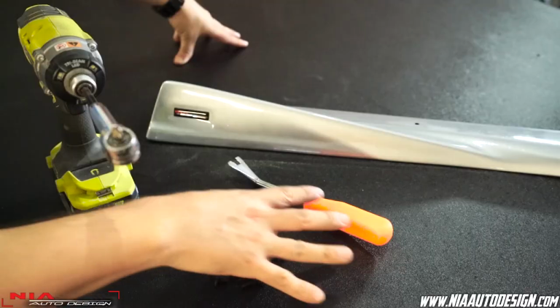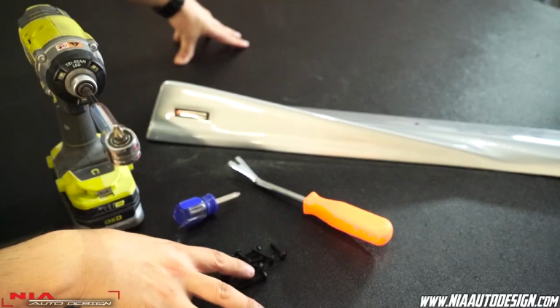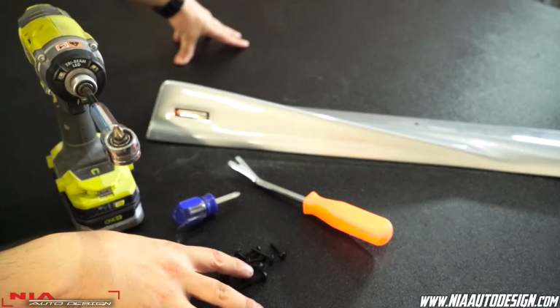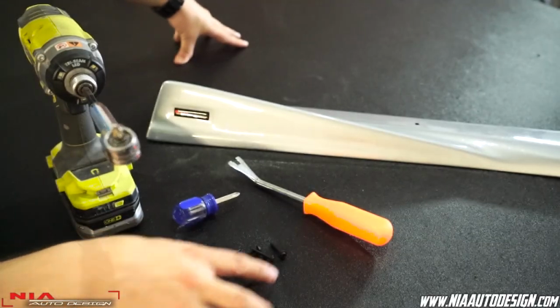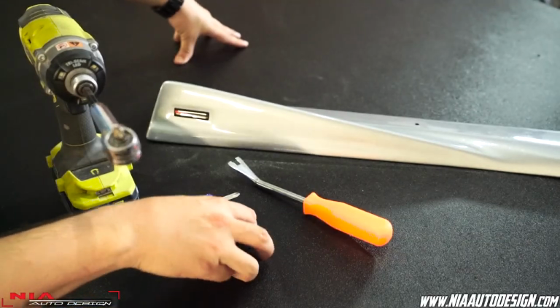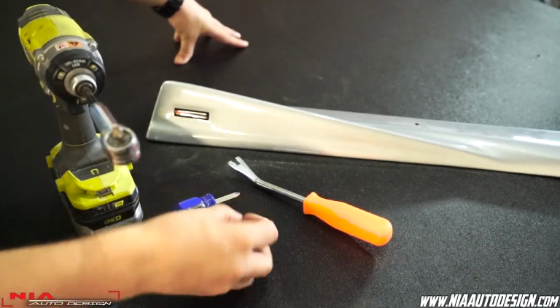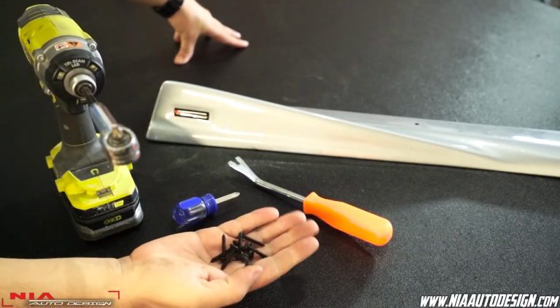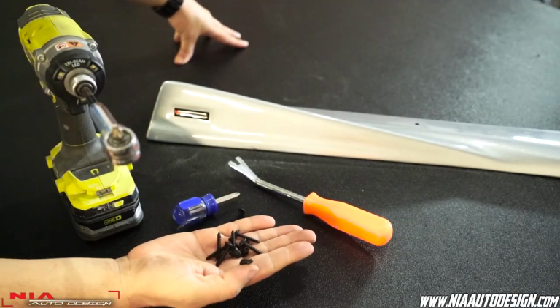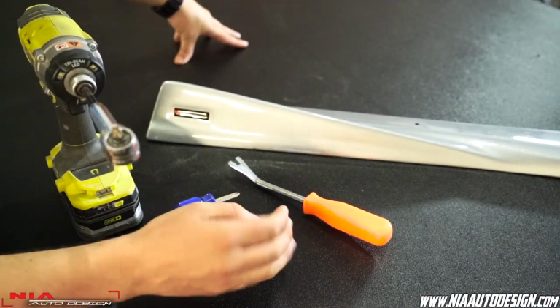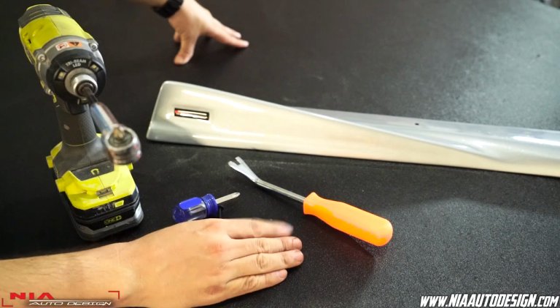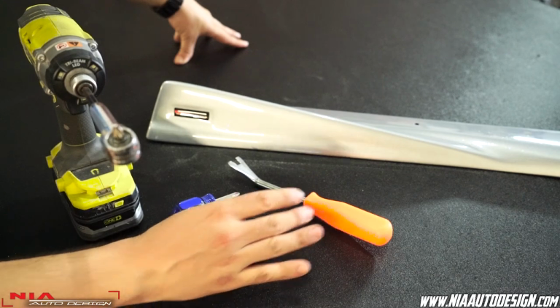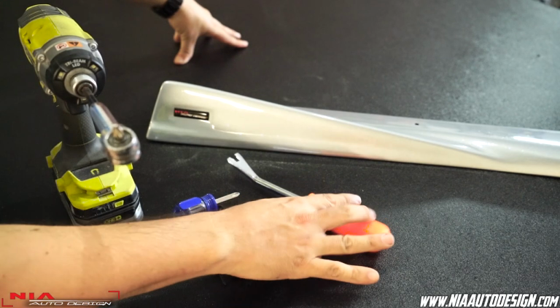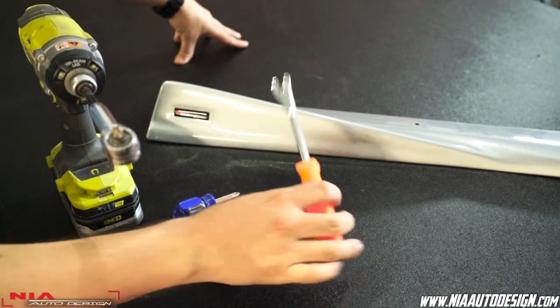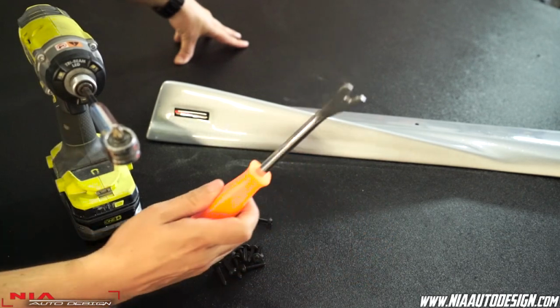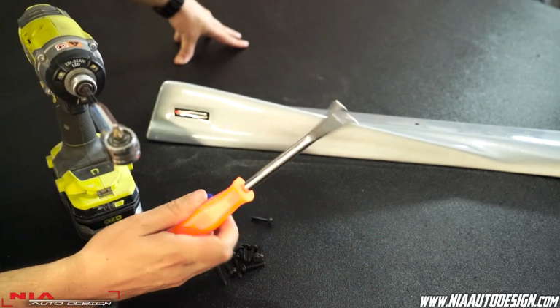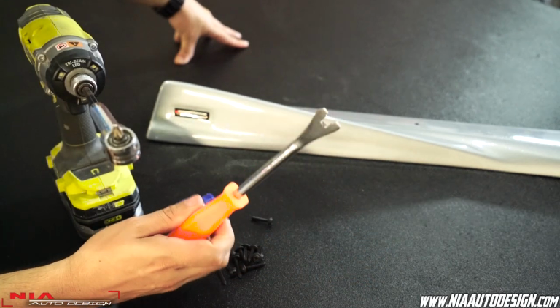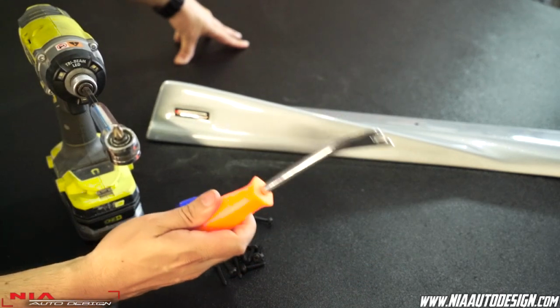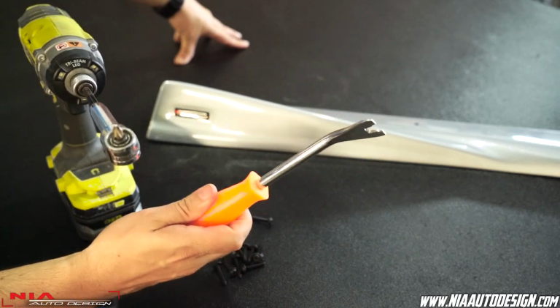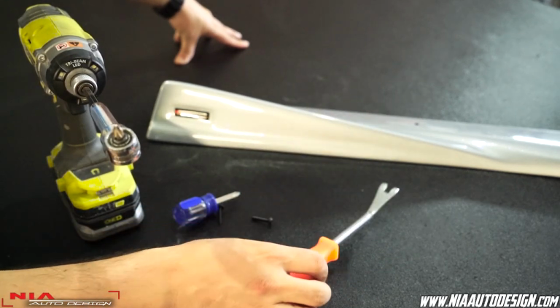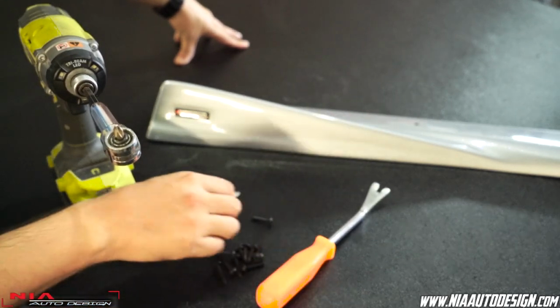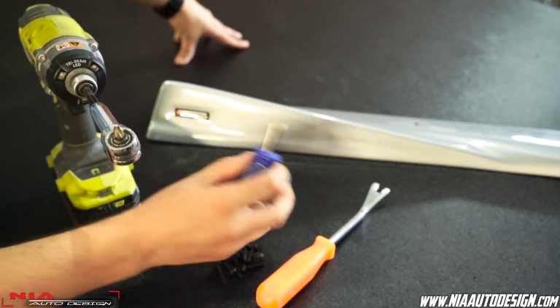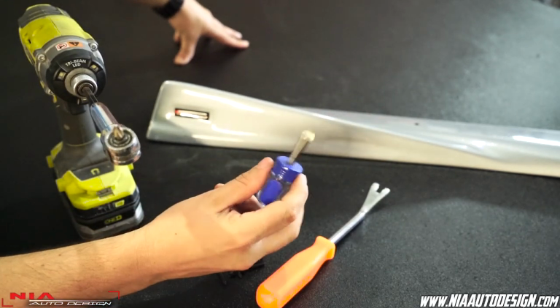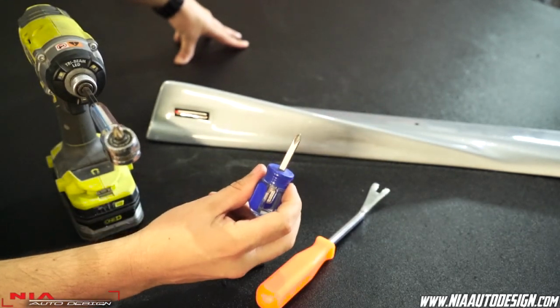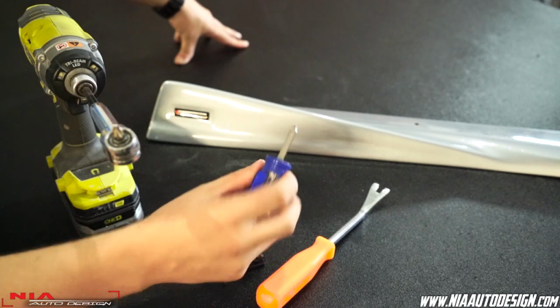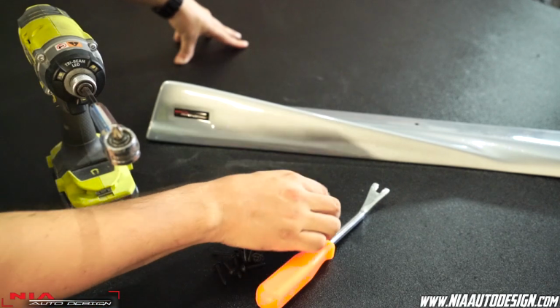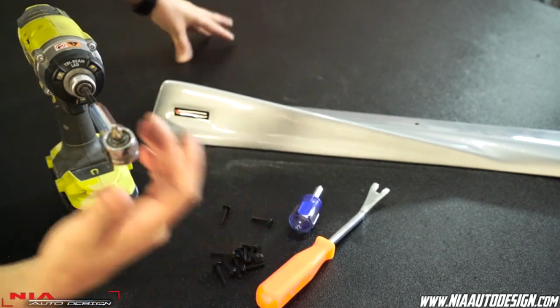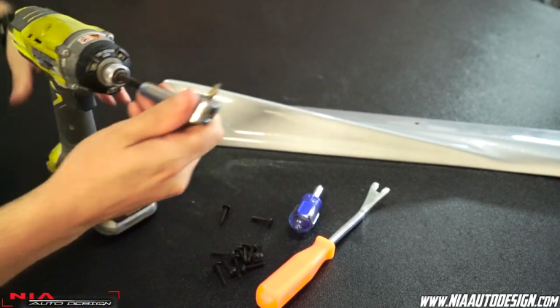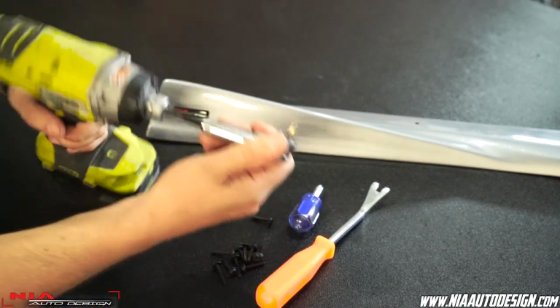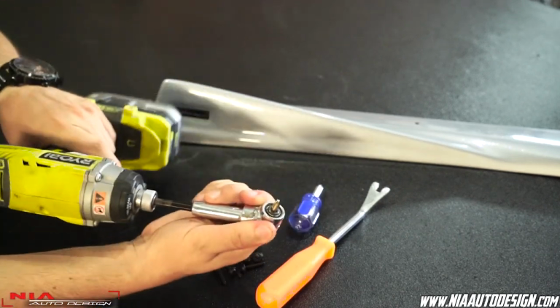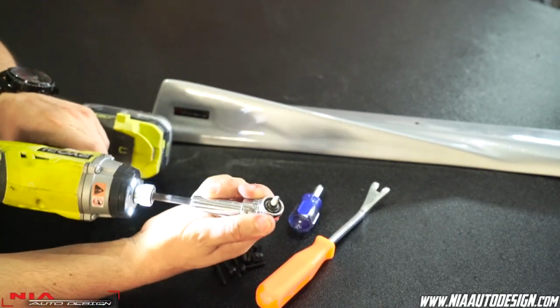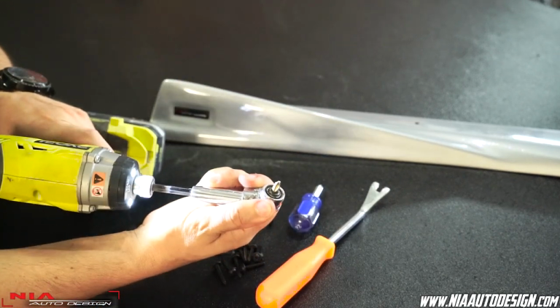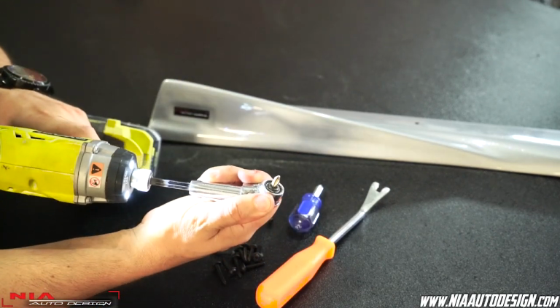With the purchase of the Nia Sides you're going to receive some support screws. For this installation you're going to need a clip remover or a flathead screwdriver, a stubby Phillips screwdriver, and we recommend an angle driver for installation.